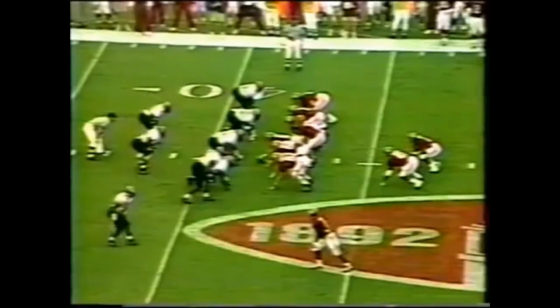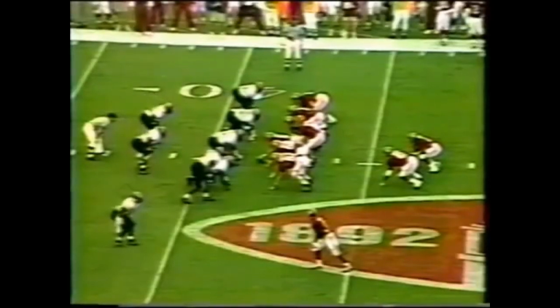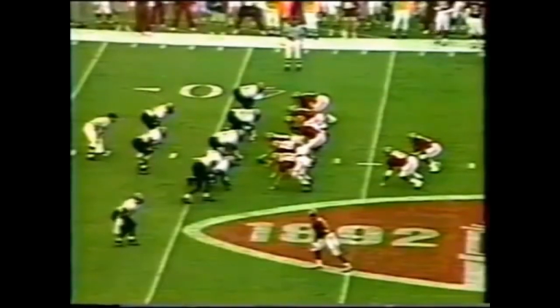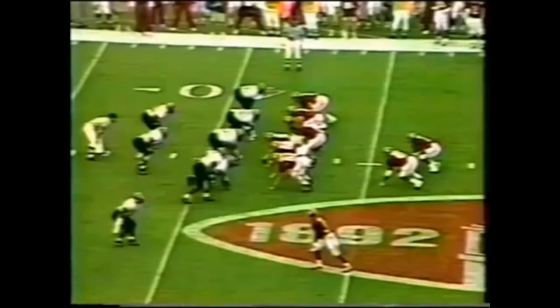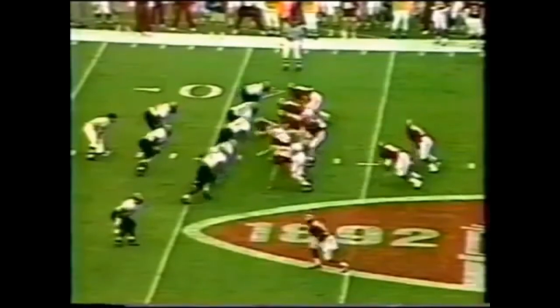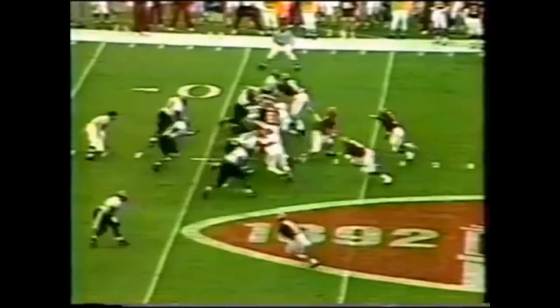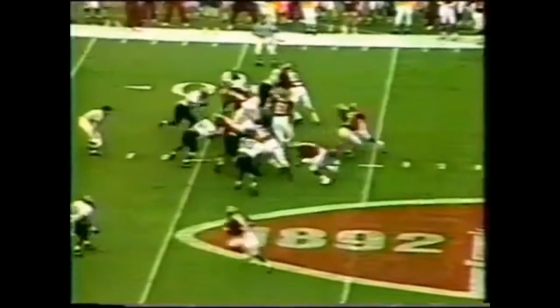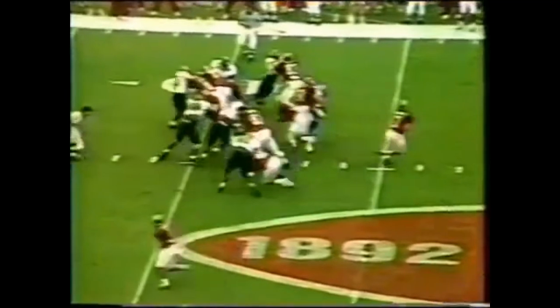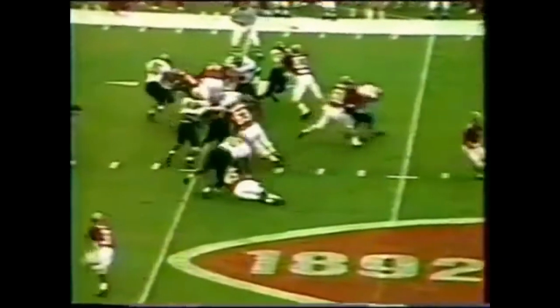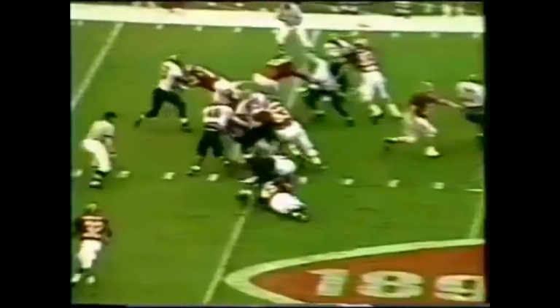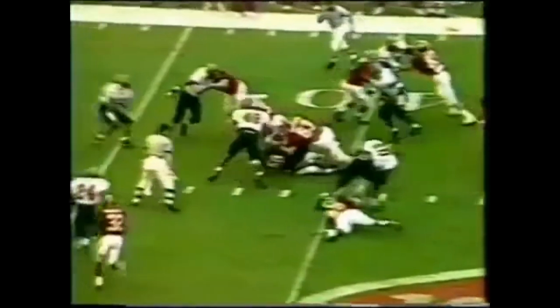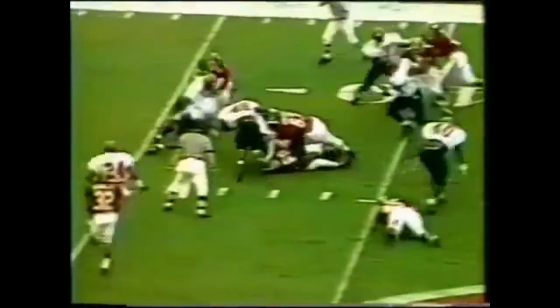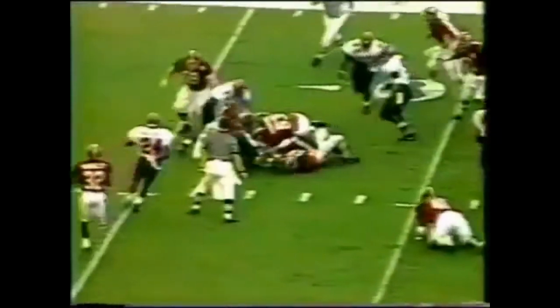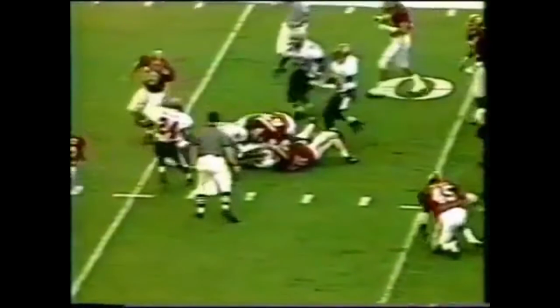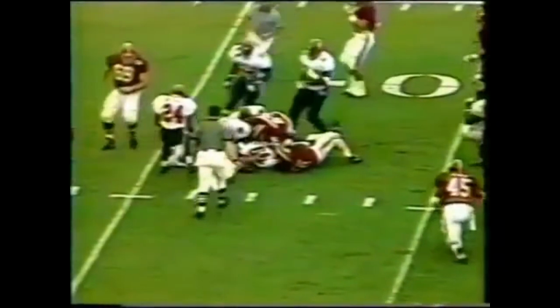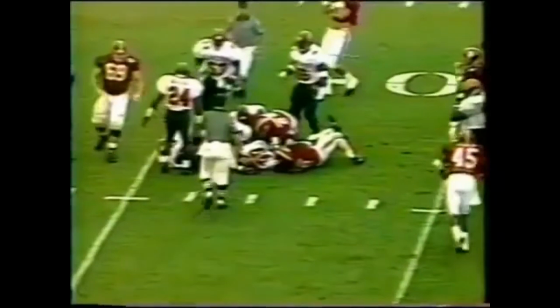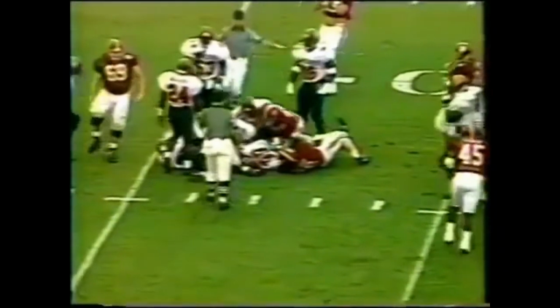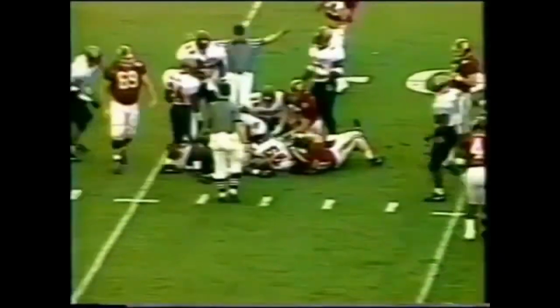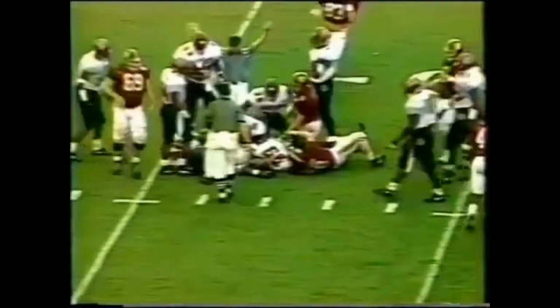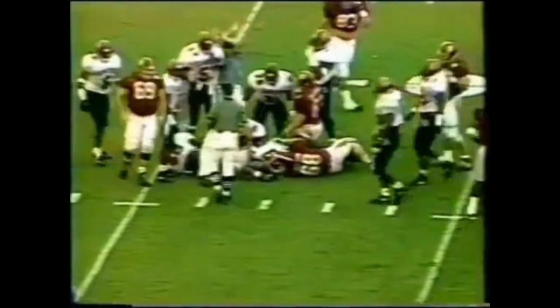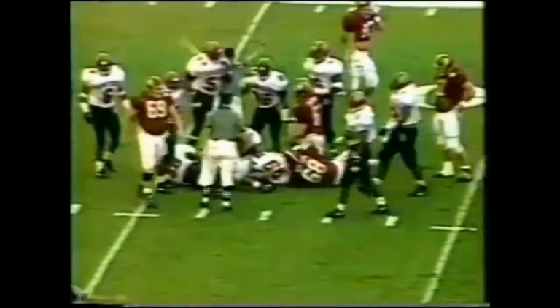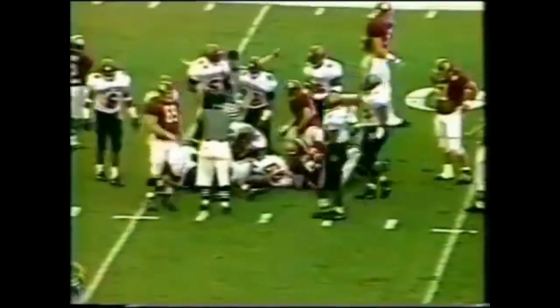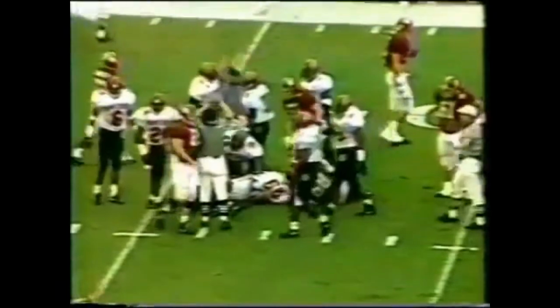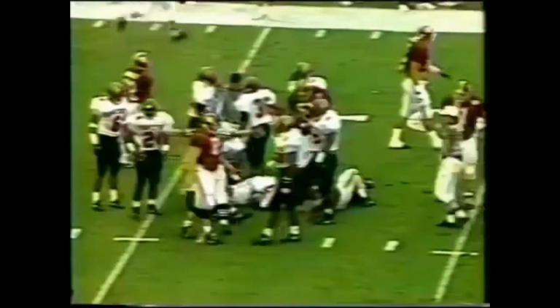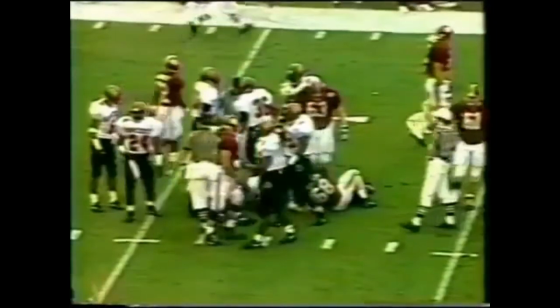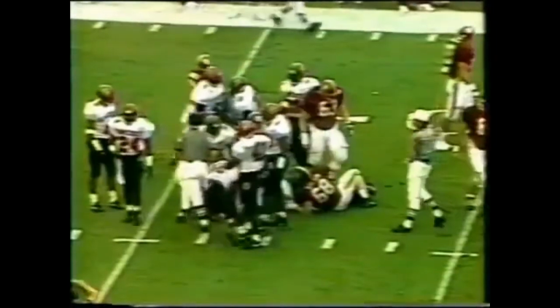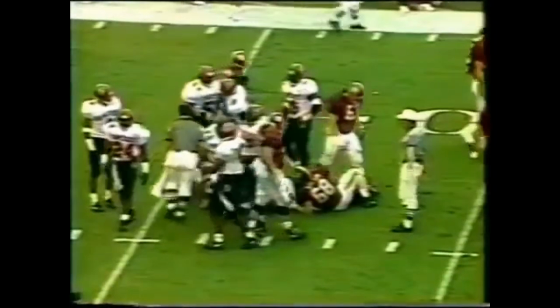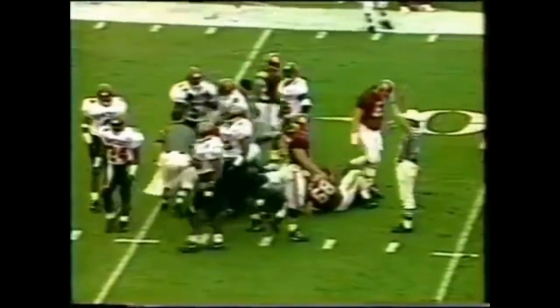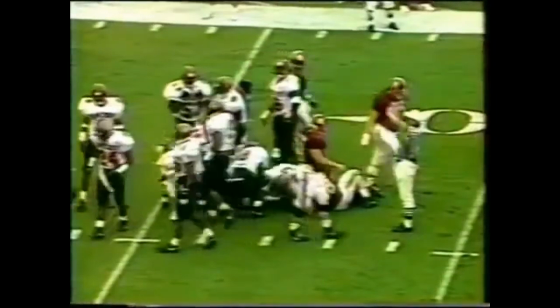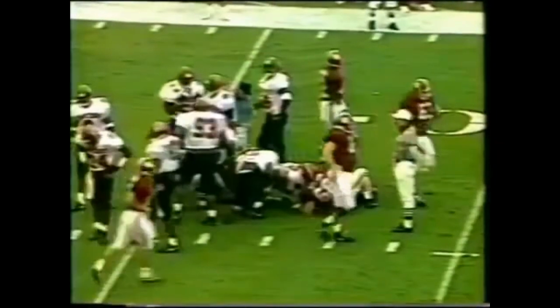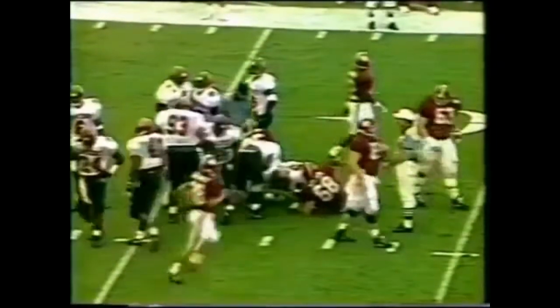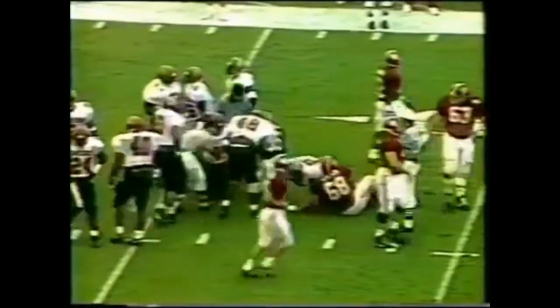Third and one. Houston with the first down. And again the Crimson Tide continues to just go straight ahead — gains a yard. Third down and five.